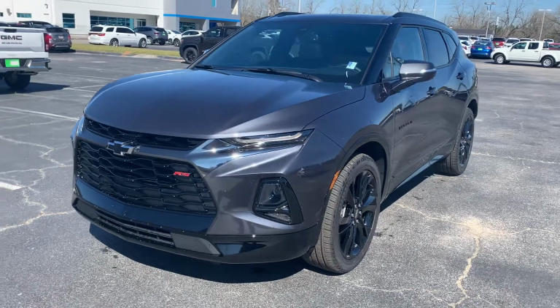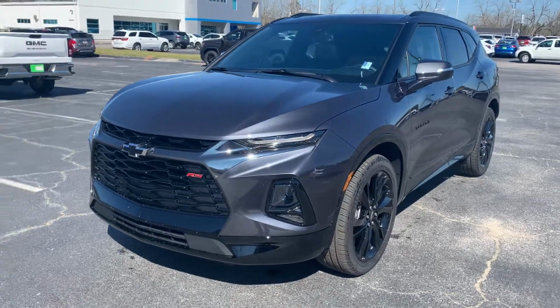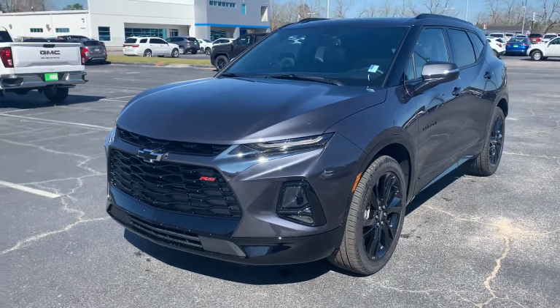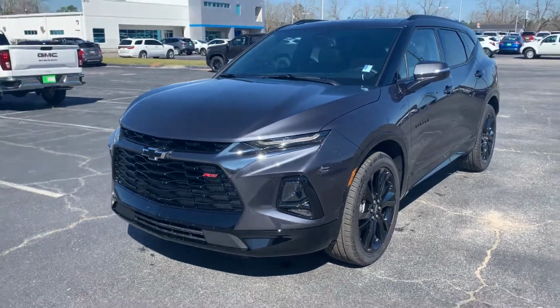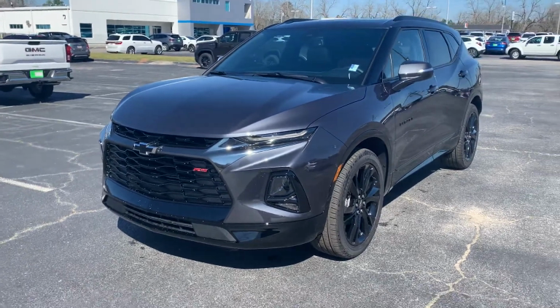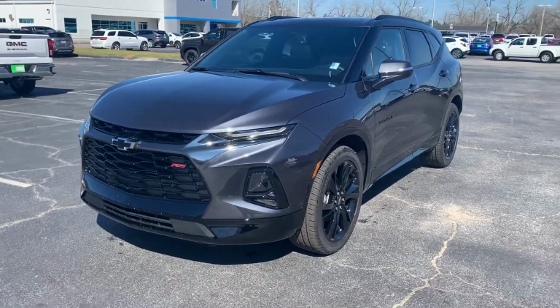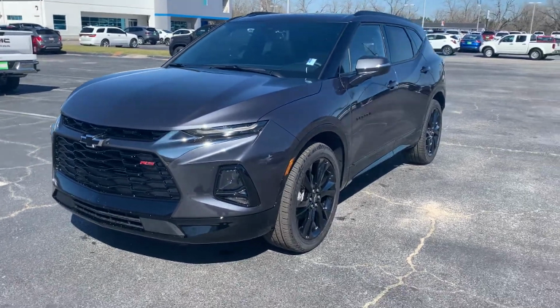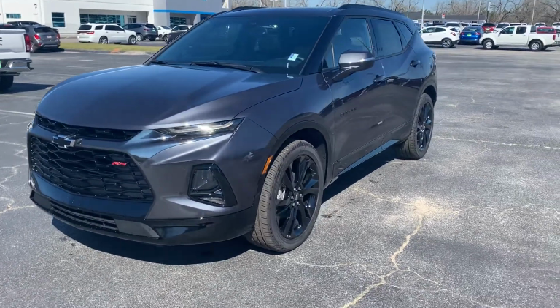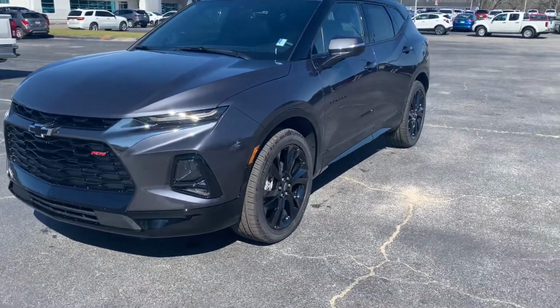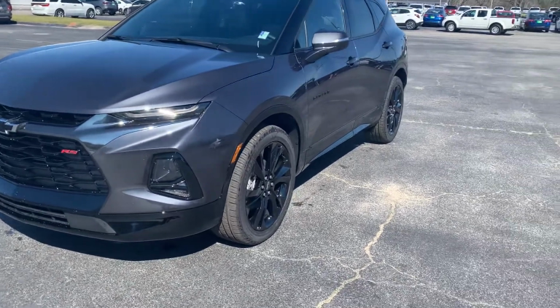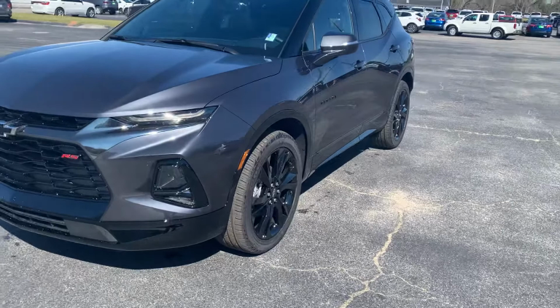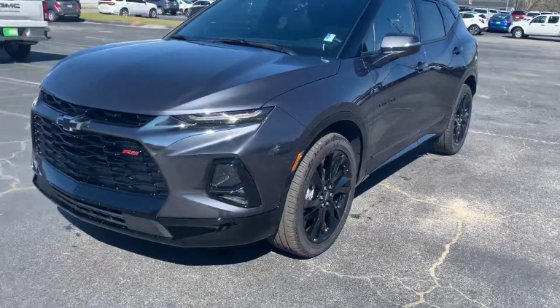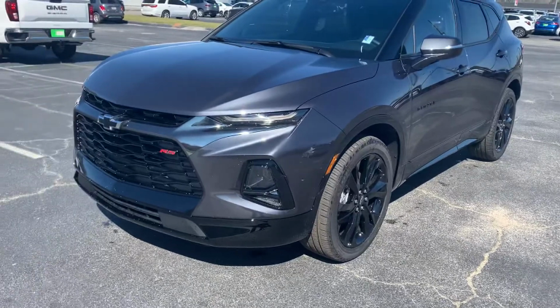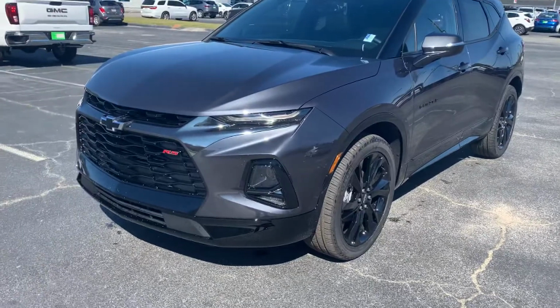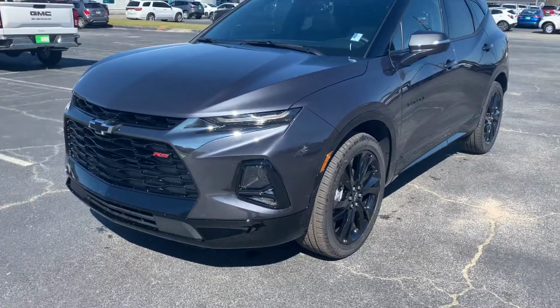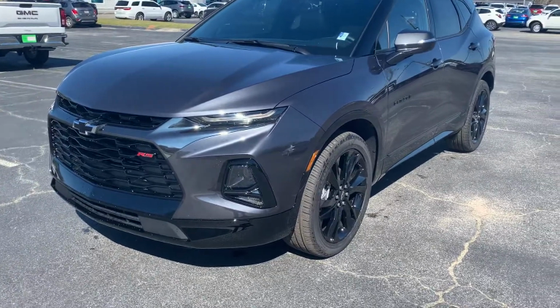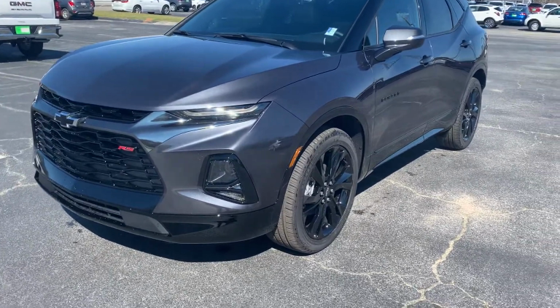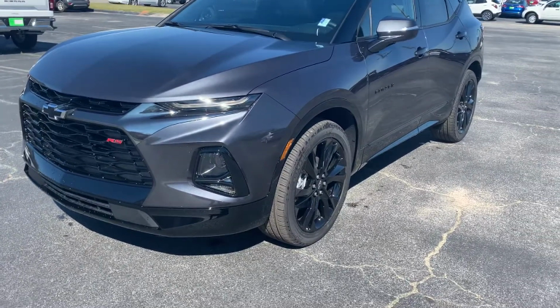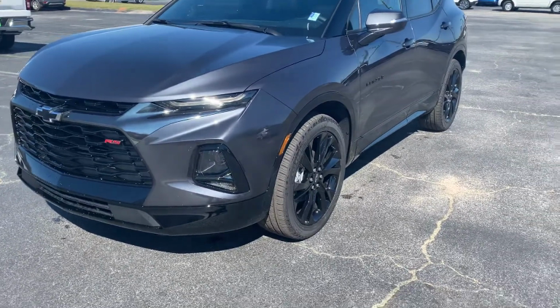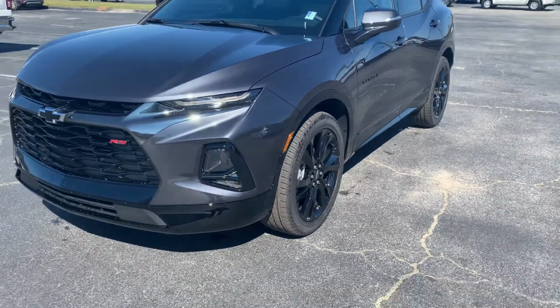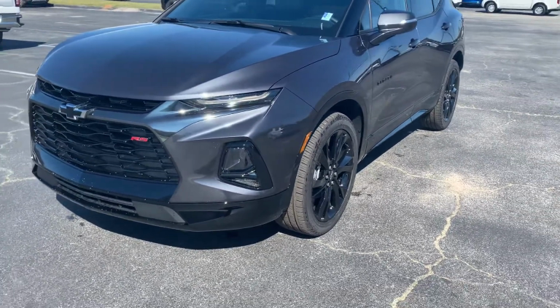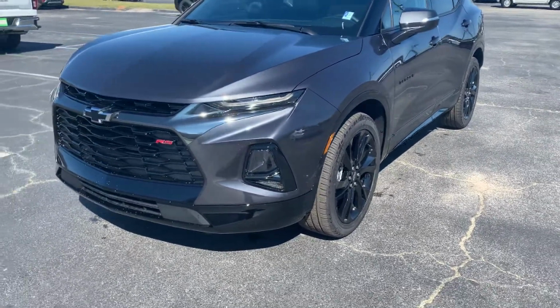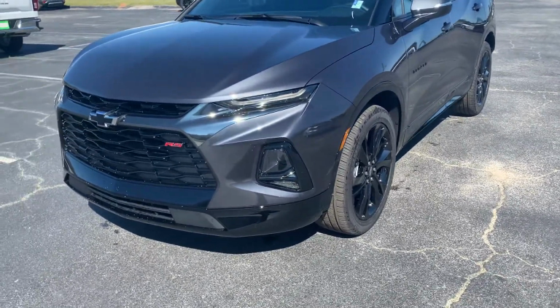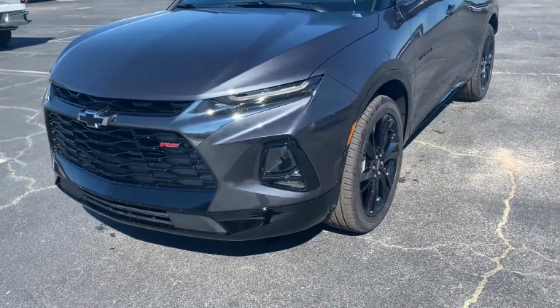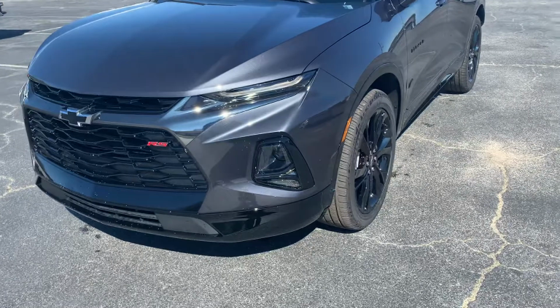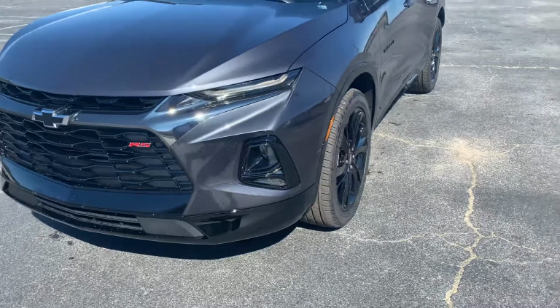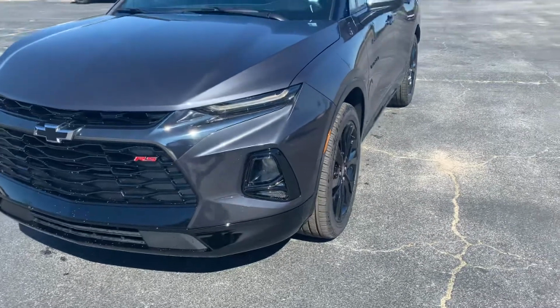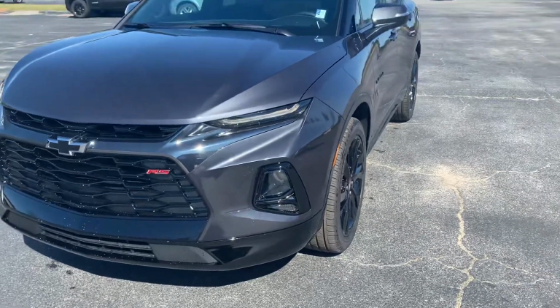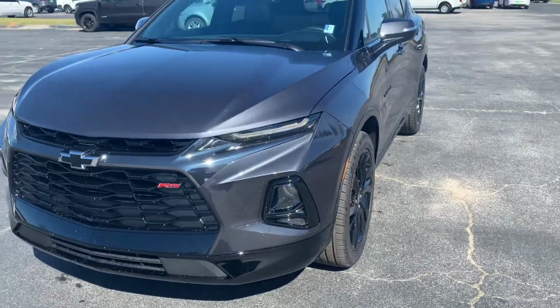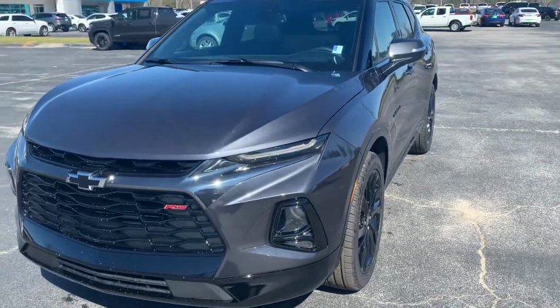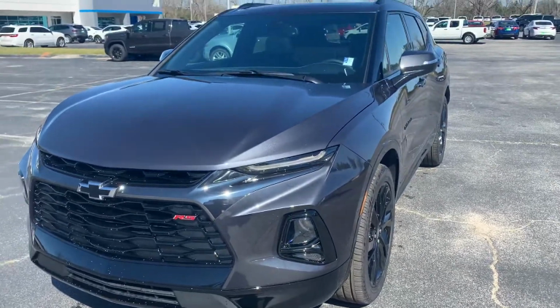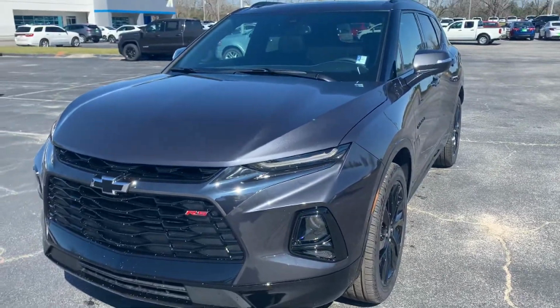Good morning, Ms. Victoria. This is Brandon Williams here at Durrance Lane Chevrolet in Claxton, Georgia. Just want to do a quick walk-around video and show you your brand new 2021 Chevrolet Blazer.